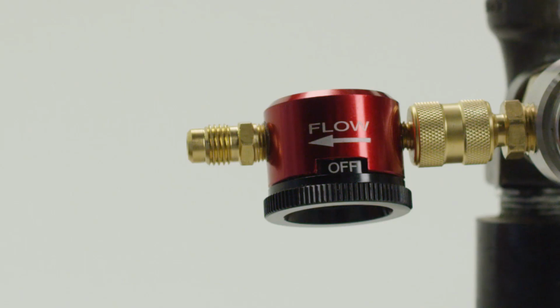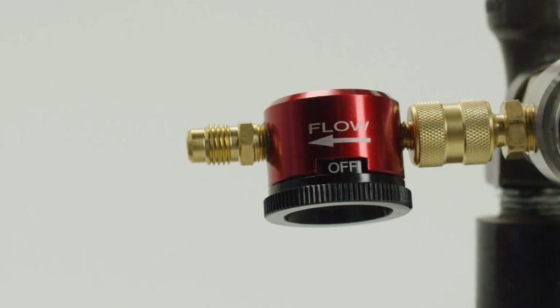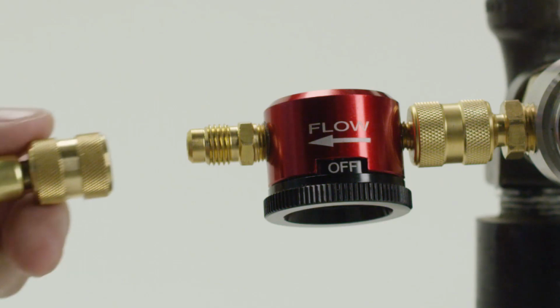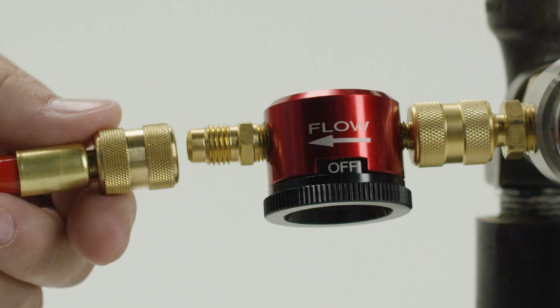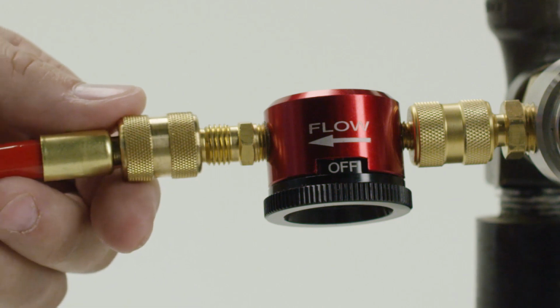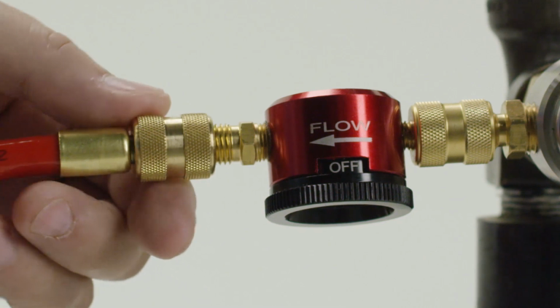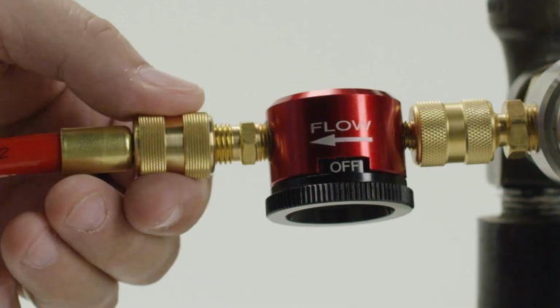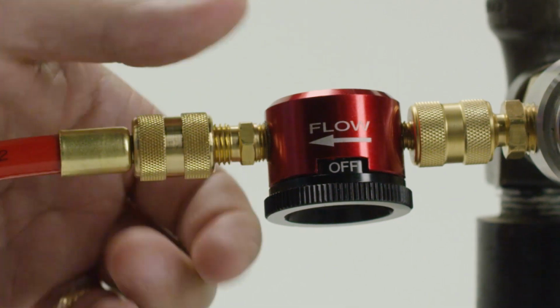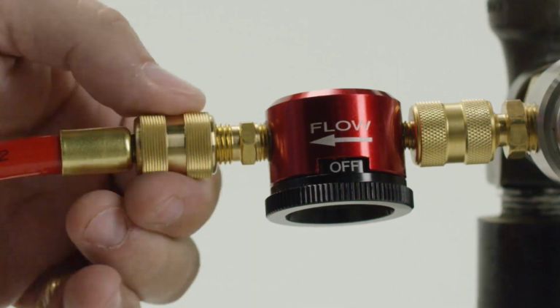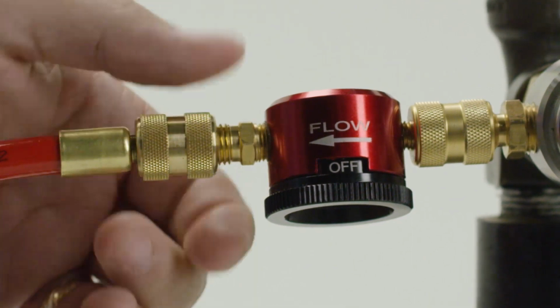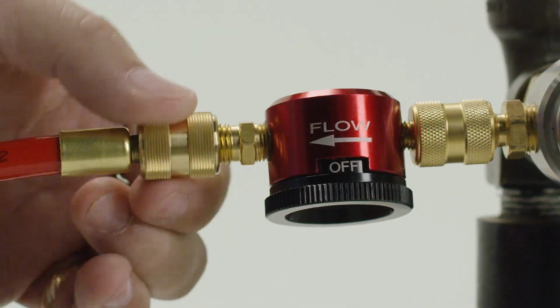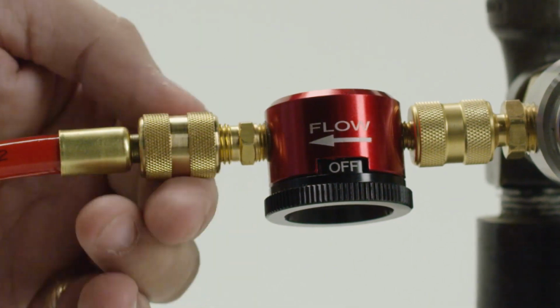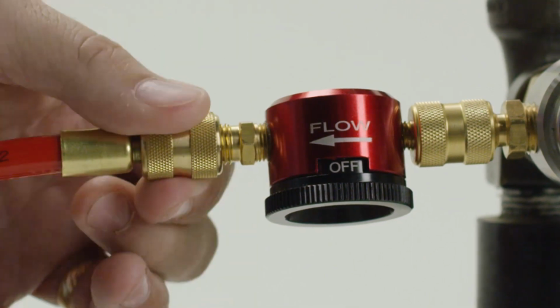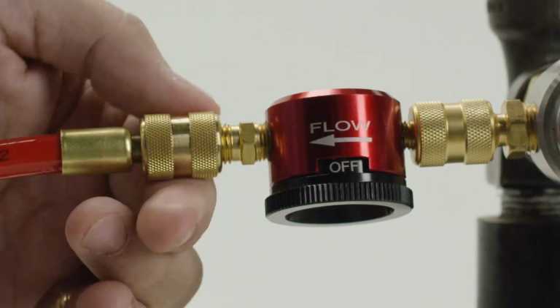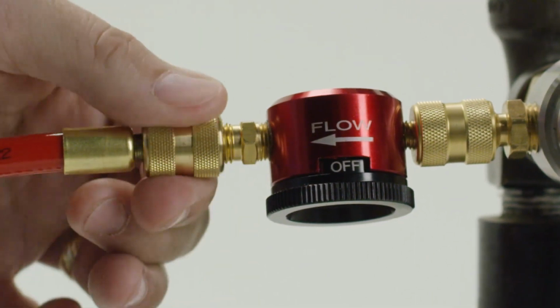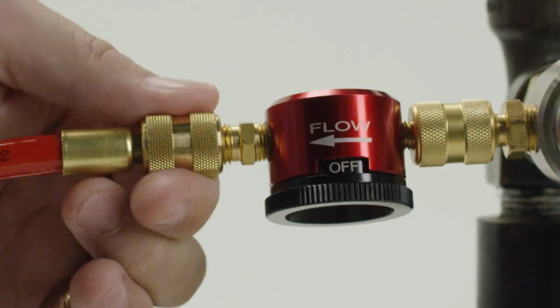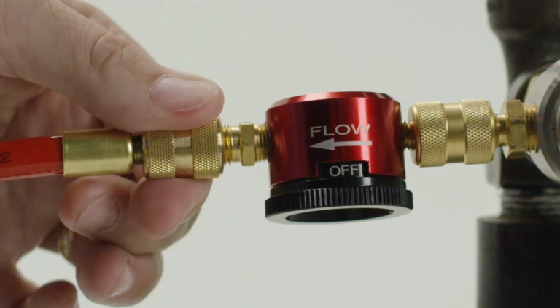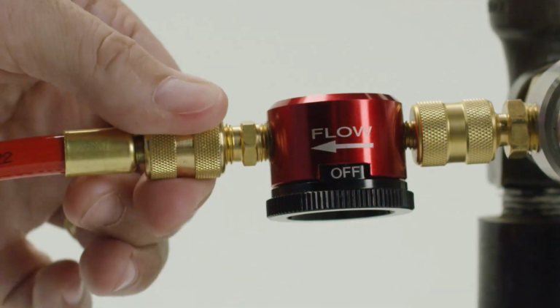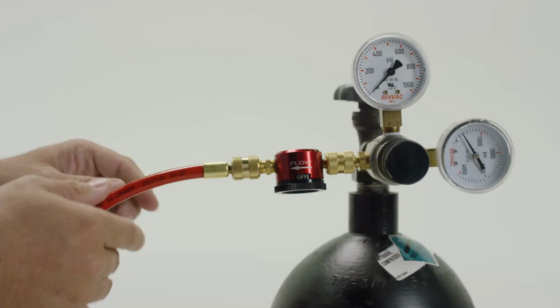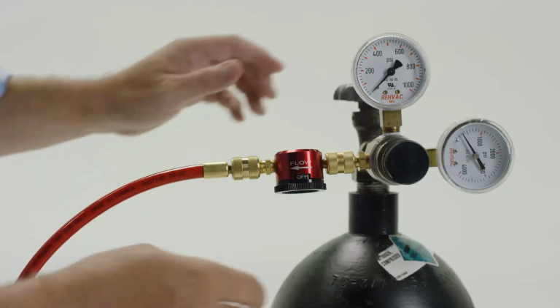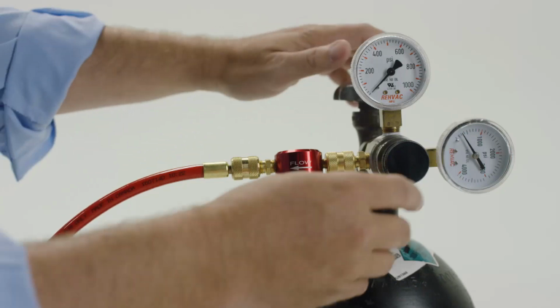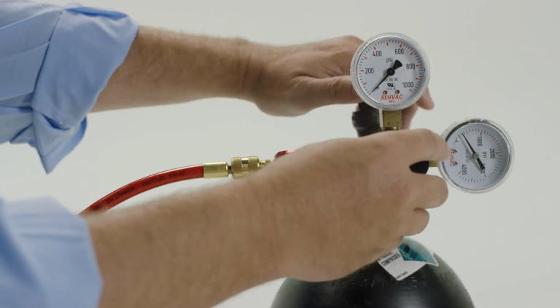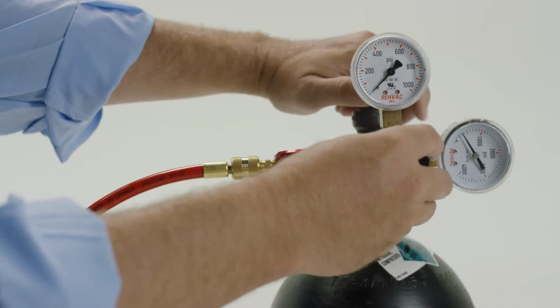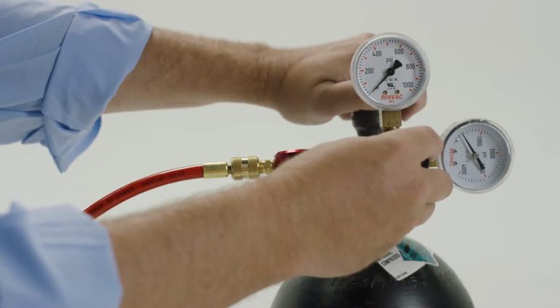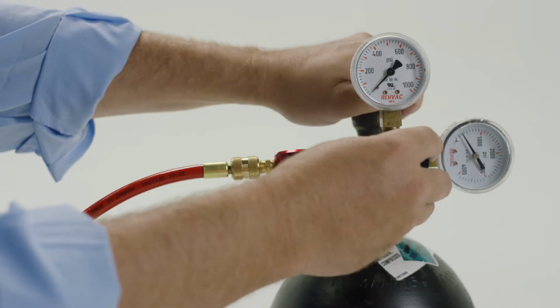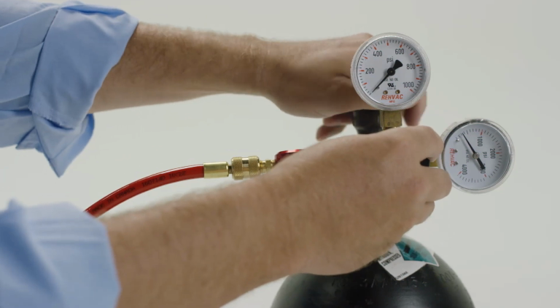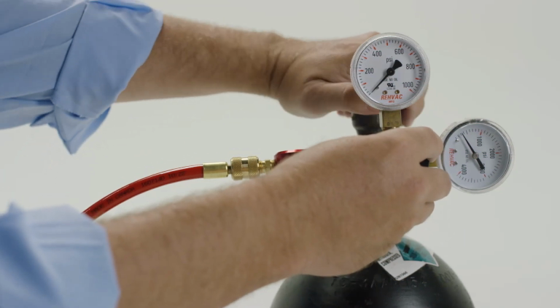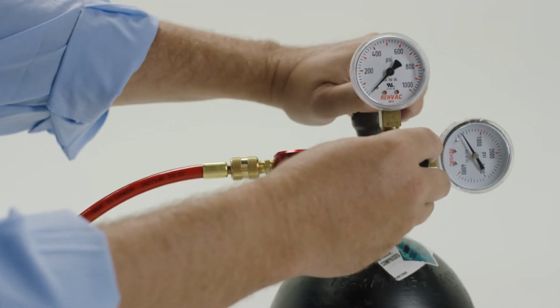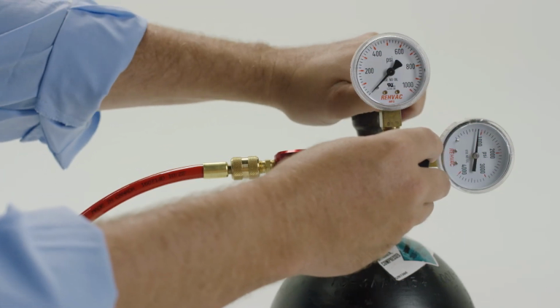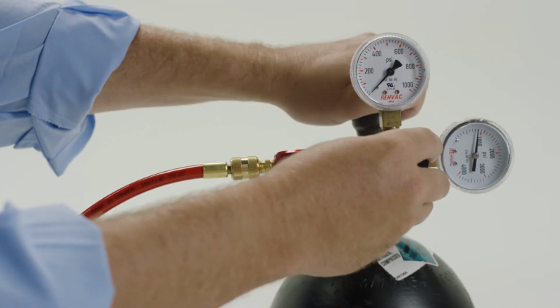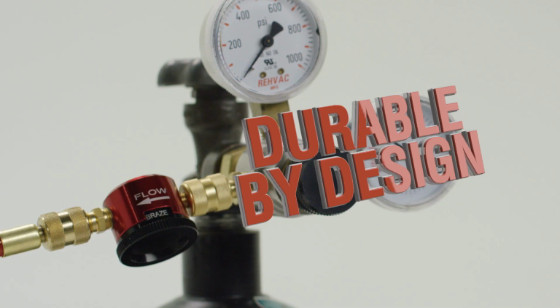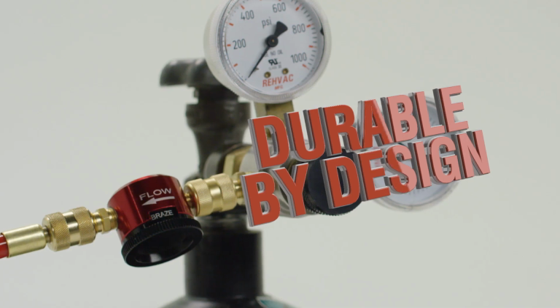And getting started is a breeze. Just set the tool to off, connect the standard quarter-inch refrigerant hoses, and in seconds you're ready to purge and braze at lightning speed.